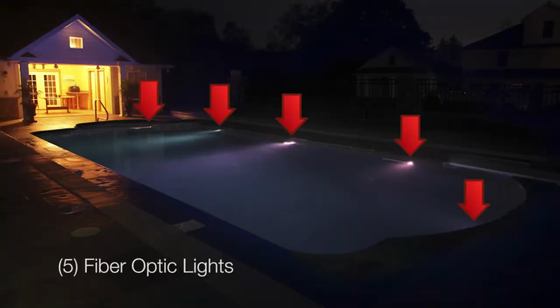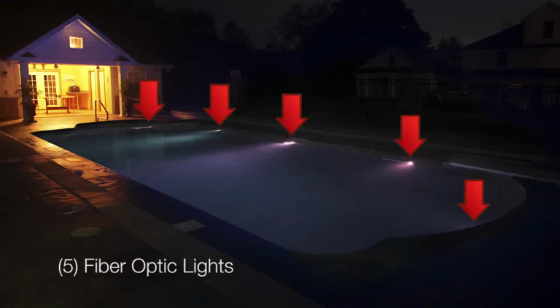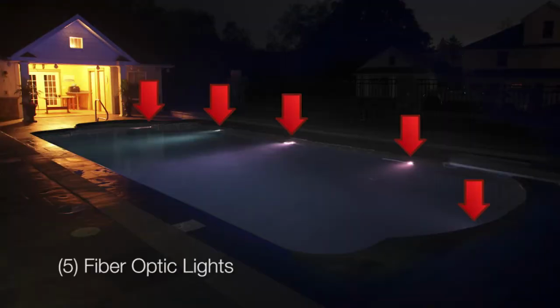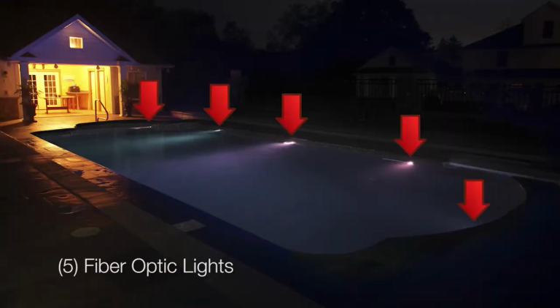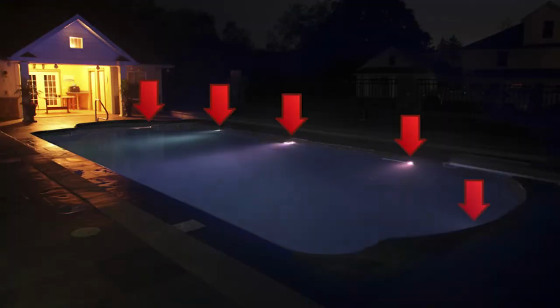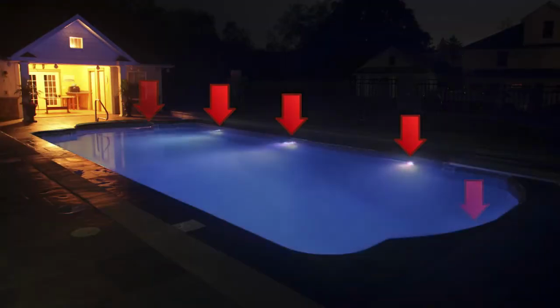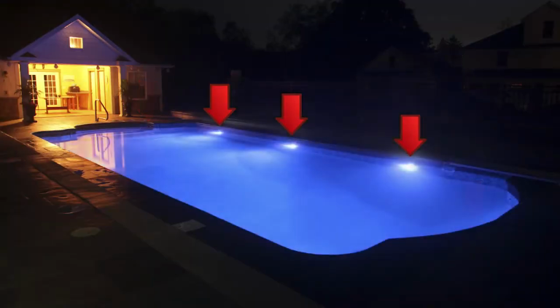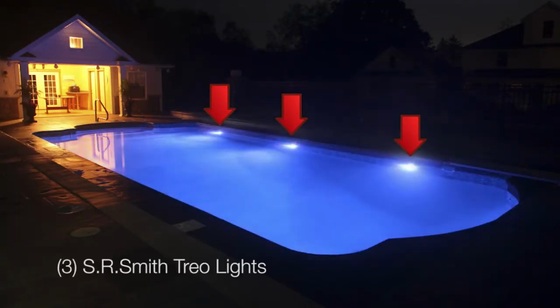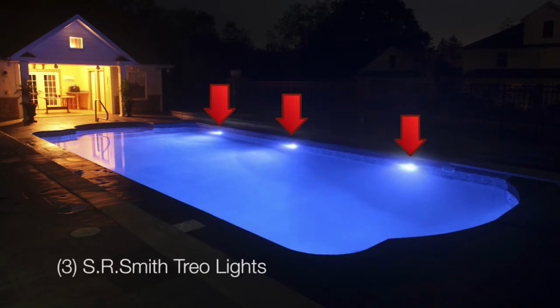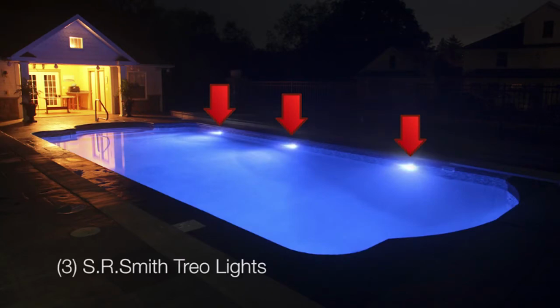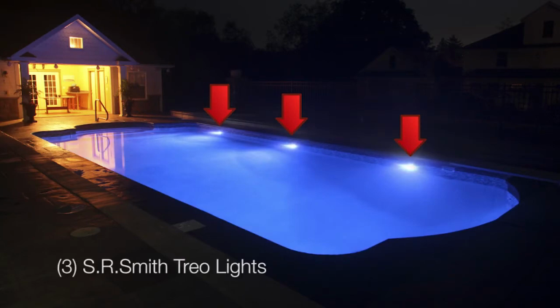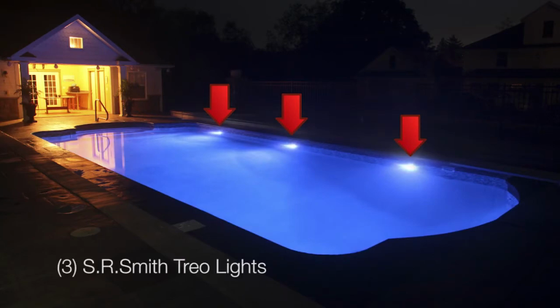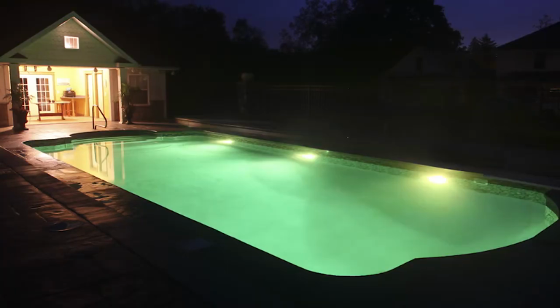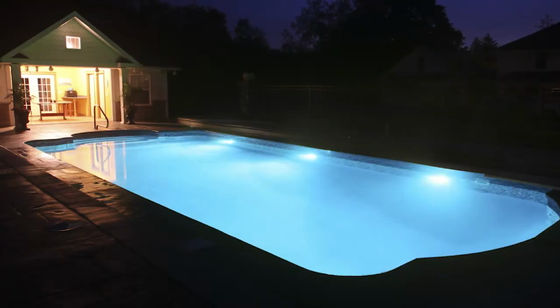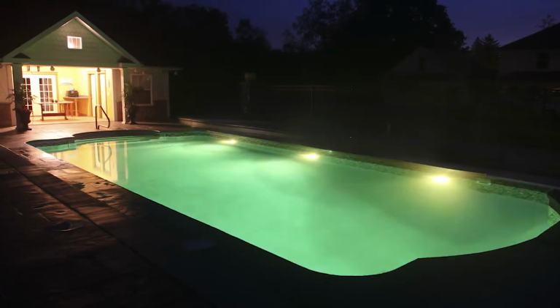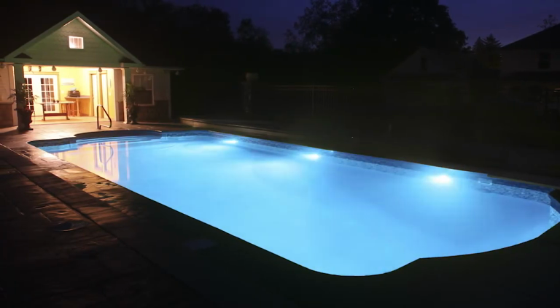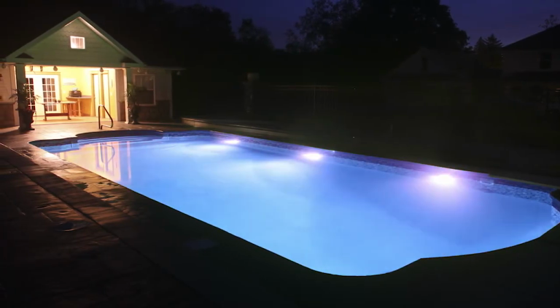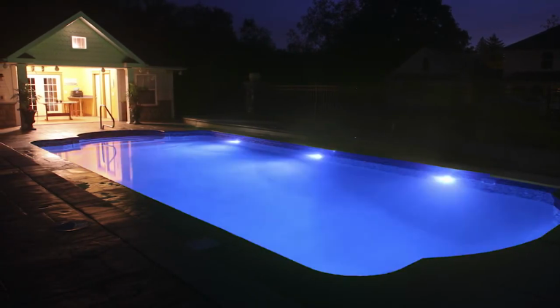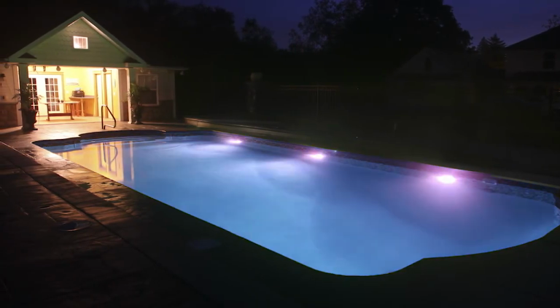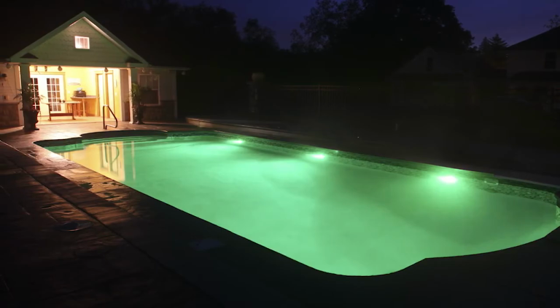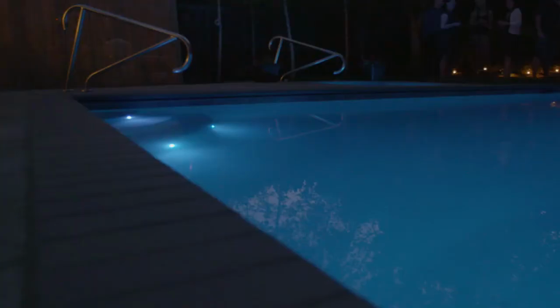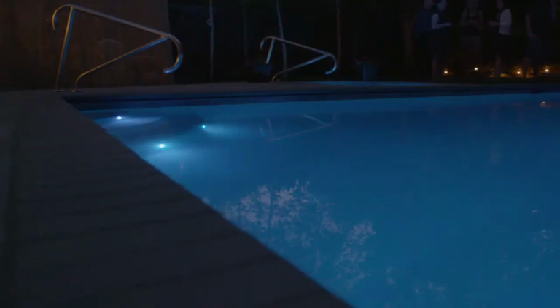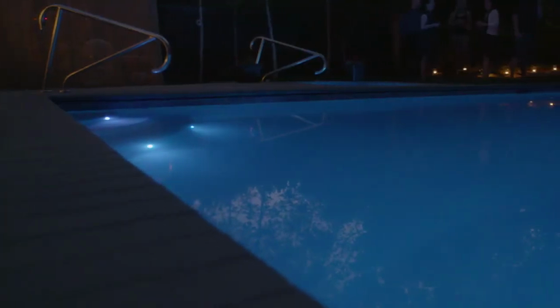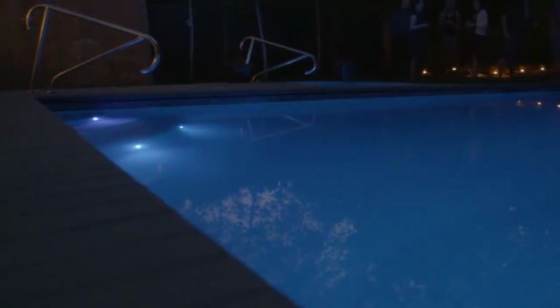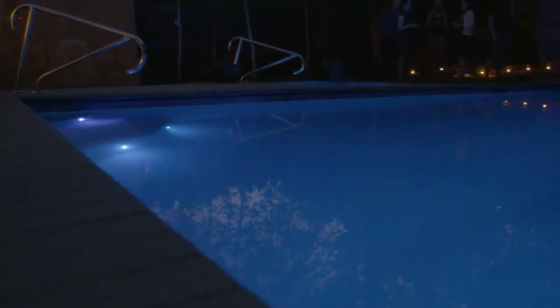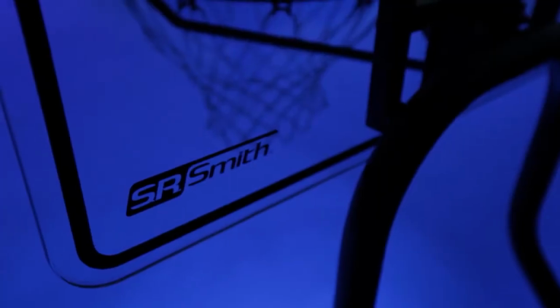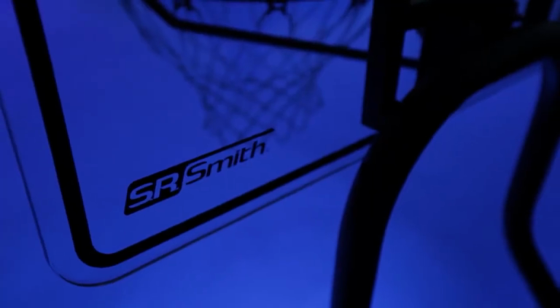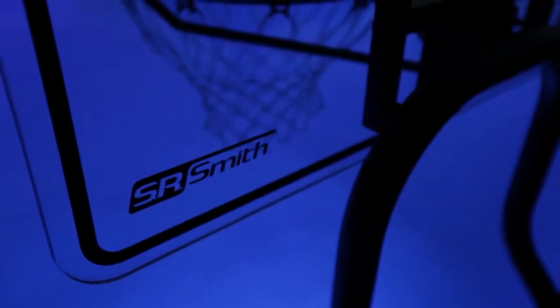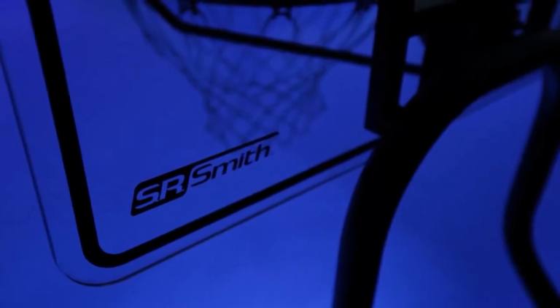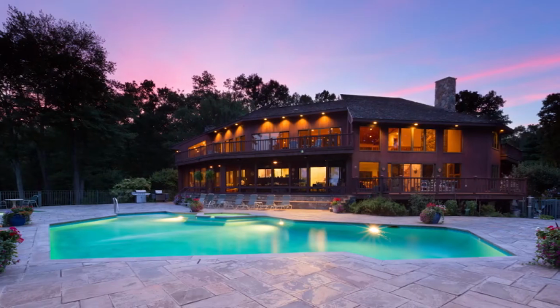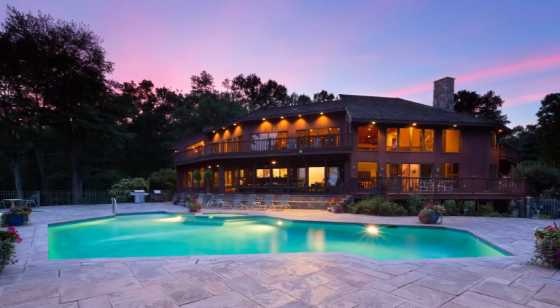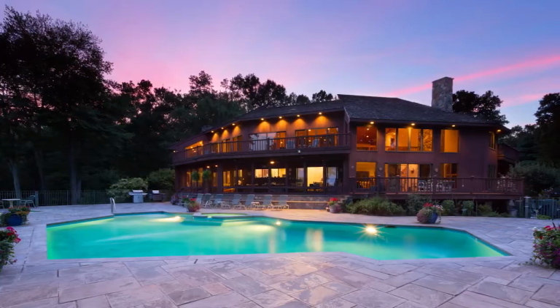On this project, we replaced five fiber-optic lights with three Trio lights, and you are ready for an LED light show. For more information on the full line of lighting from SR Smith, please visit srsmith.com.